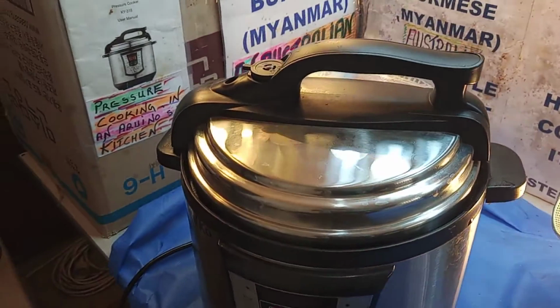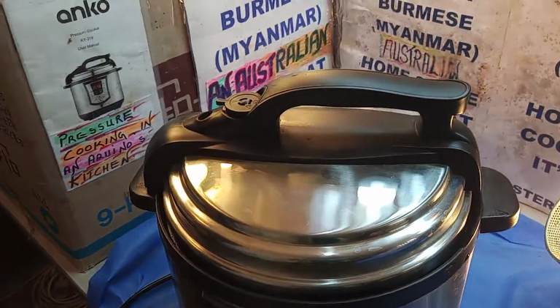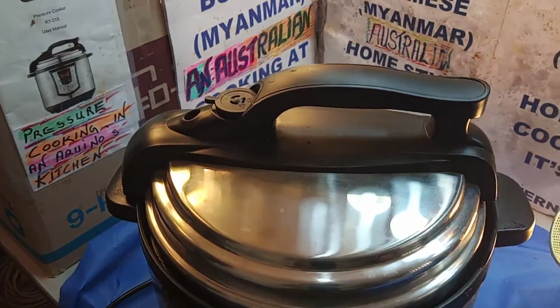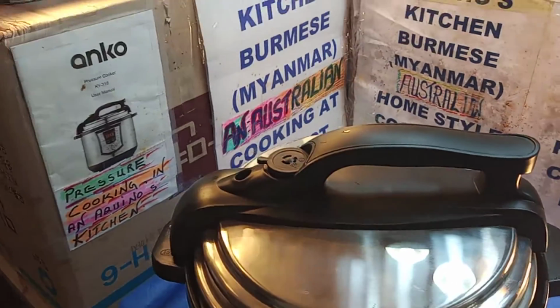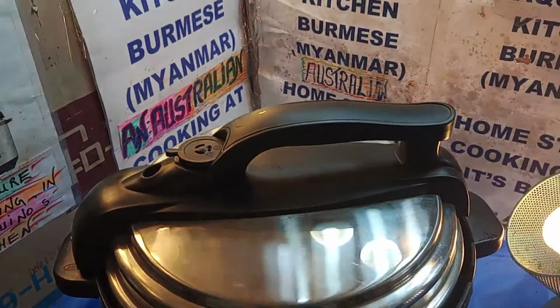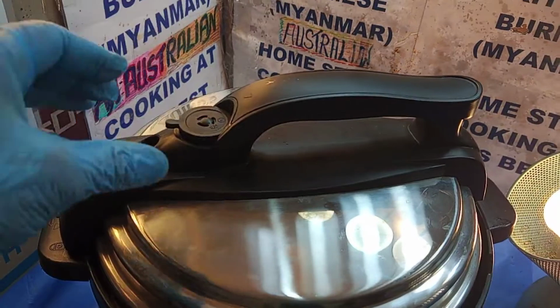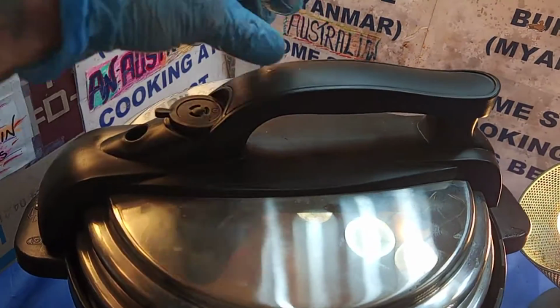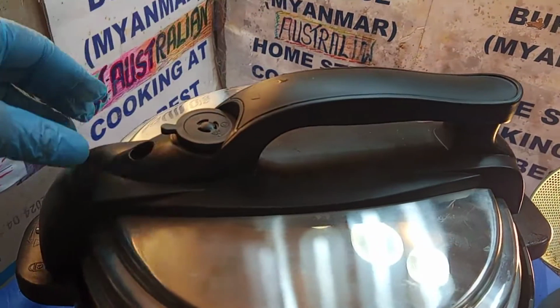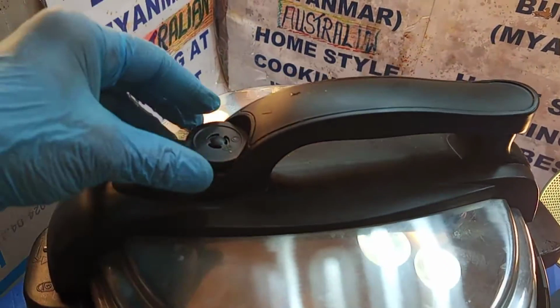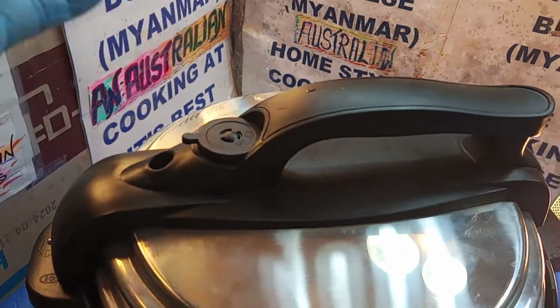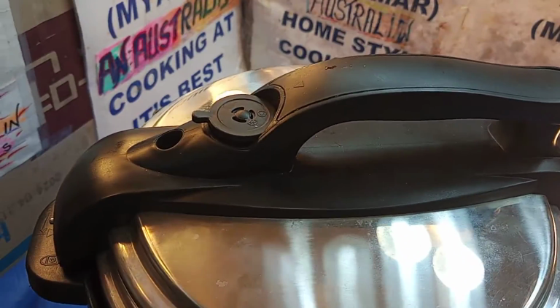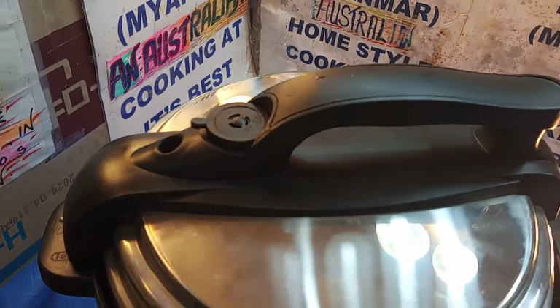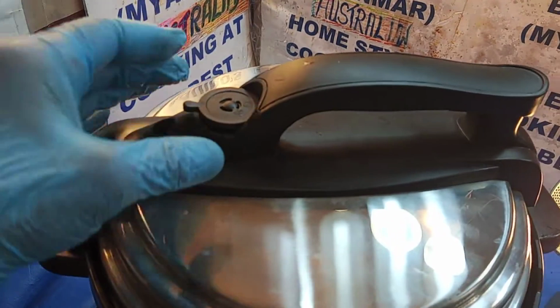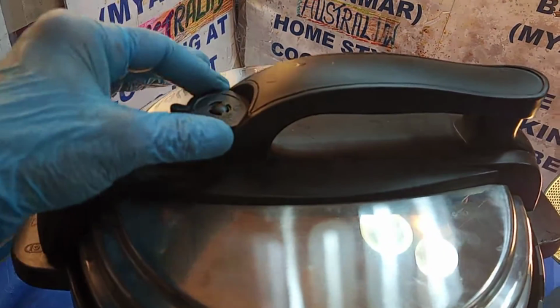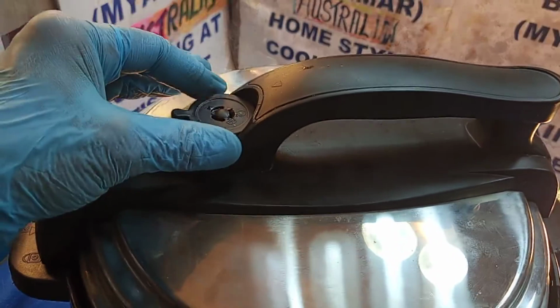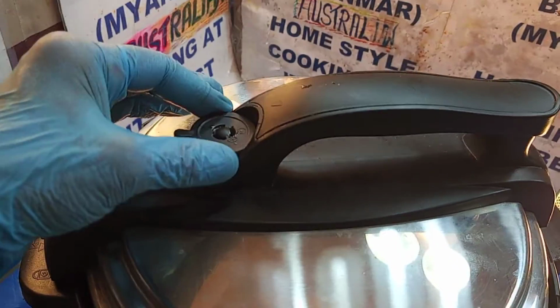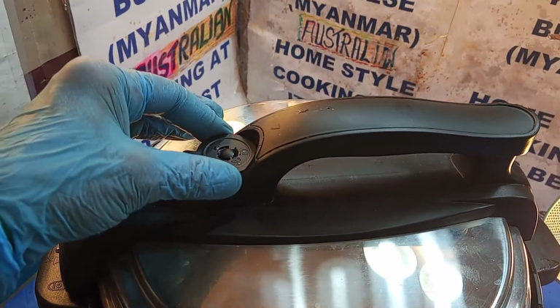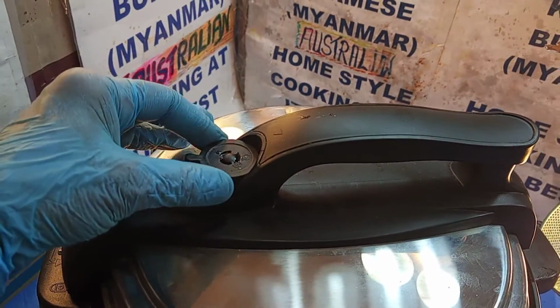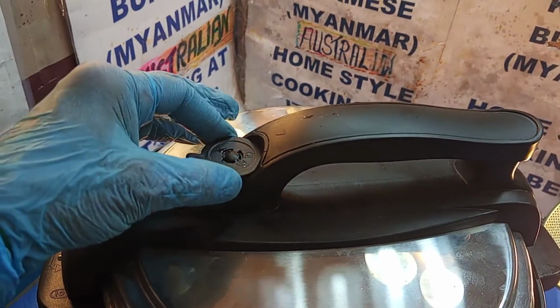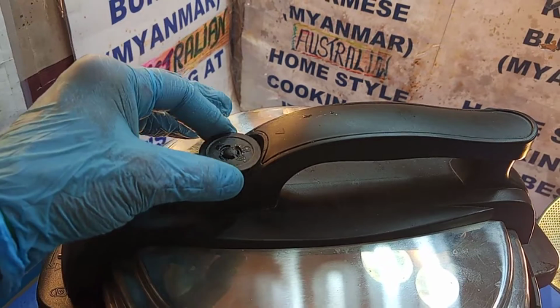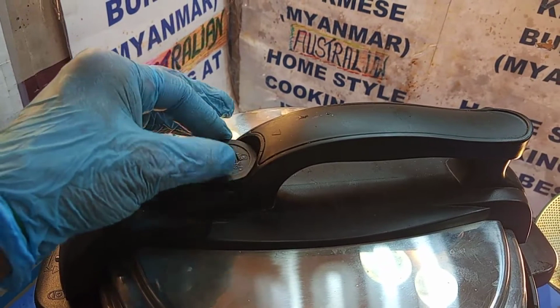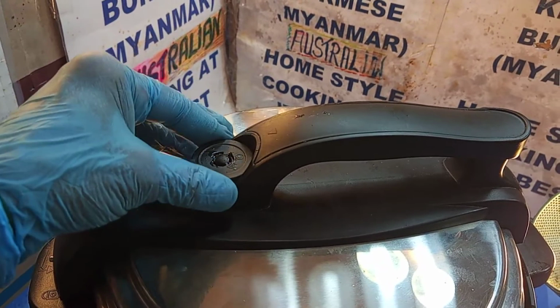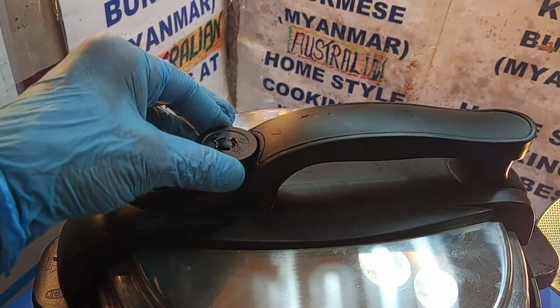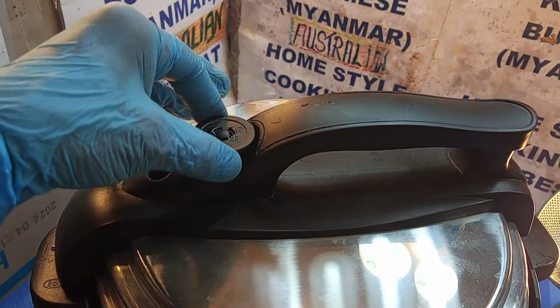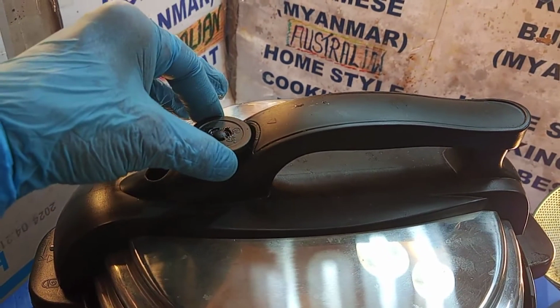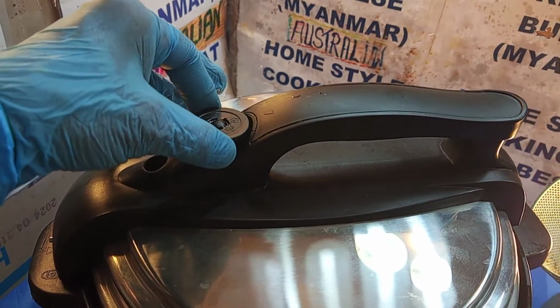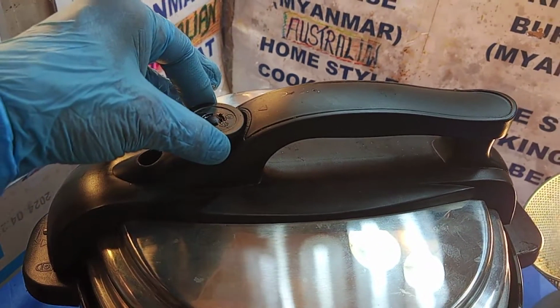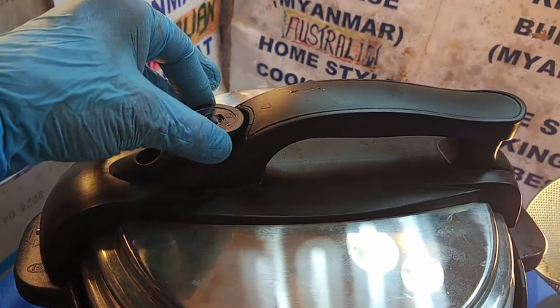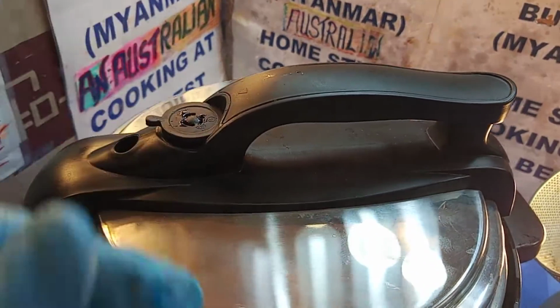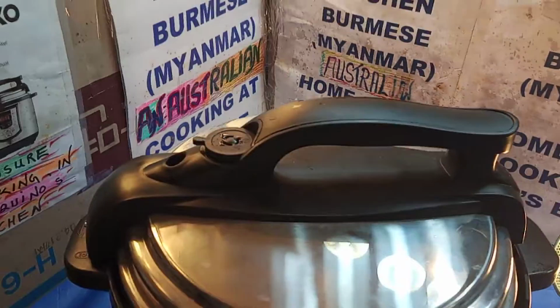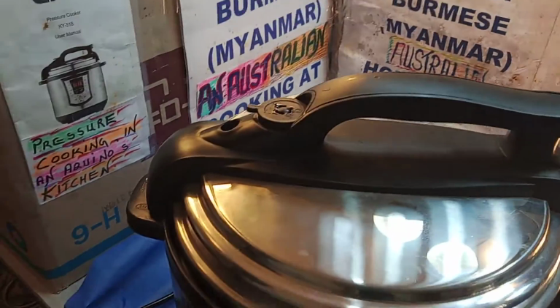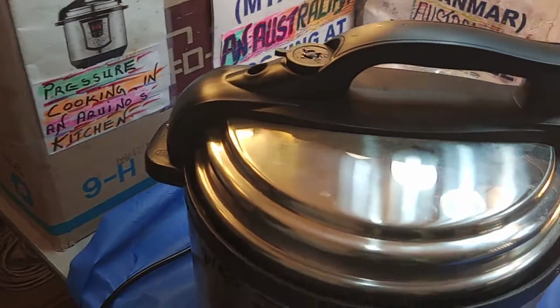We're going to have to open the port. The port won't open because there's still steam there. We're going to try and take the steam off. There it is — the steam's come off.